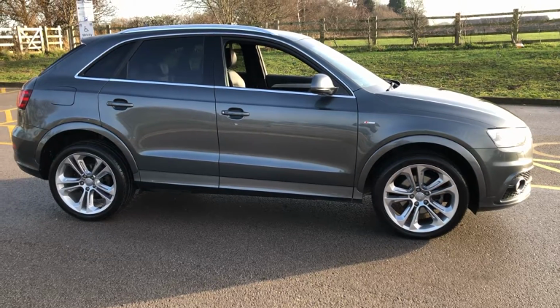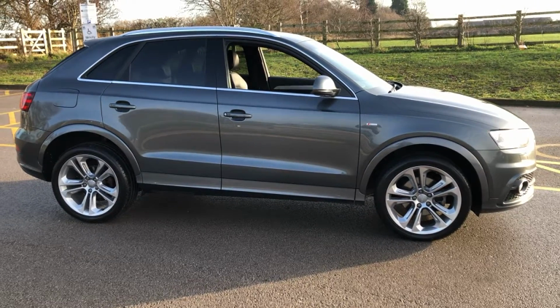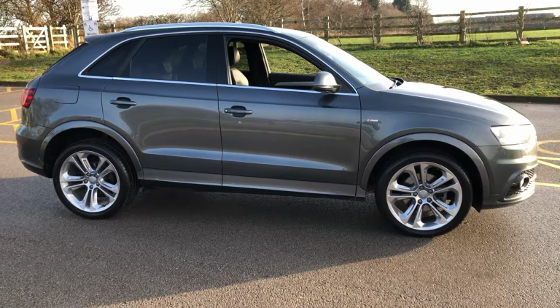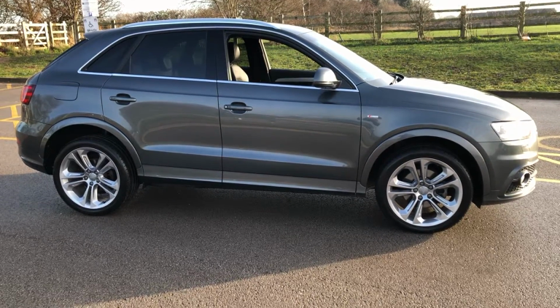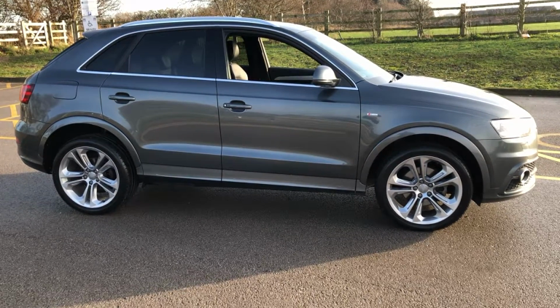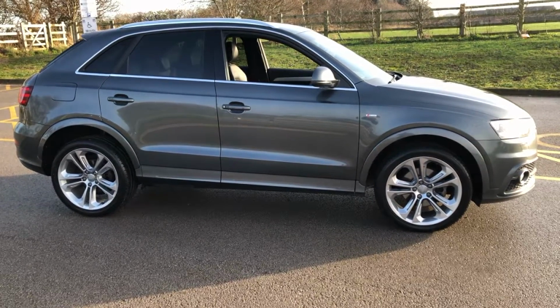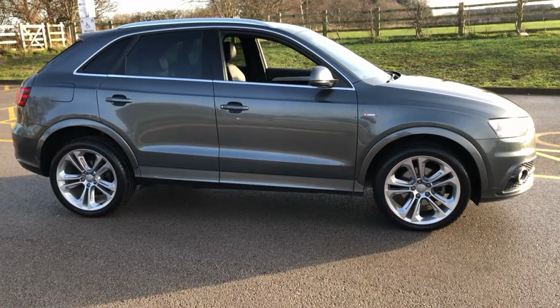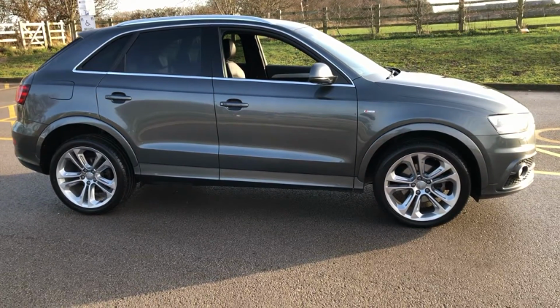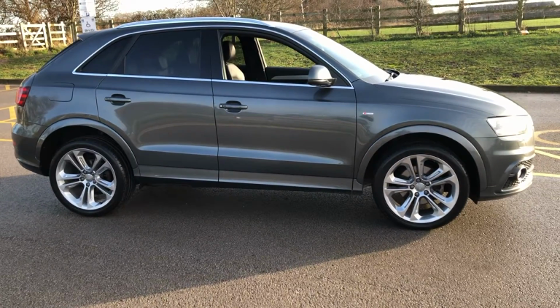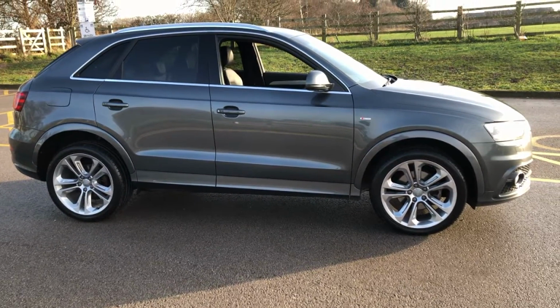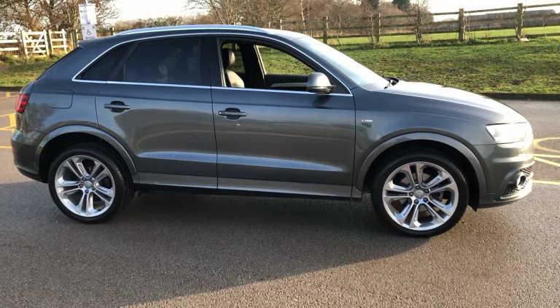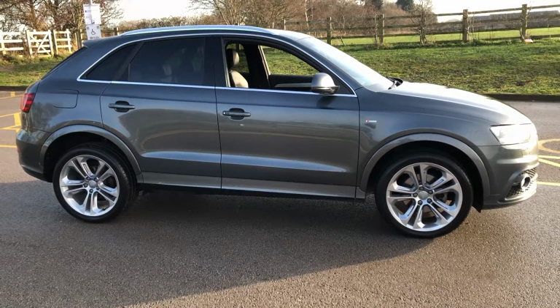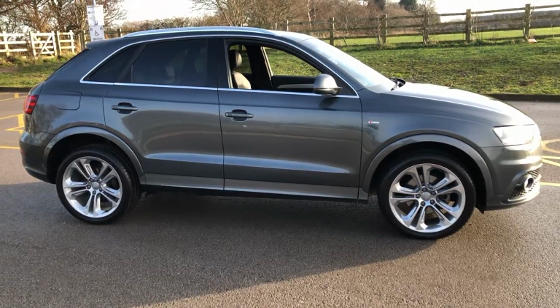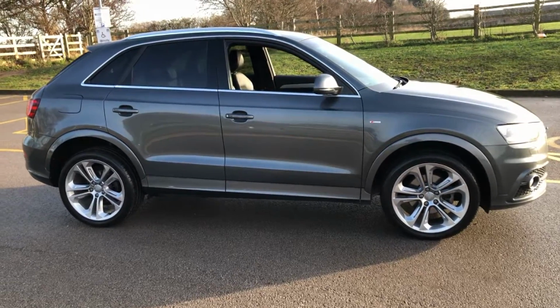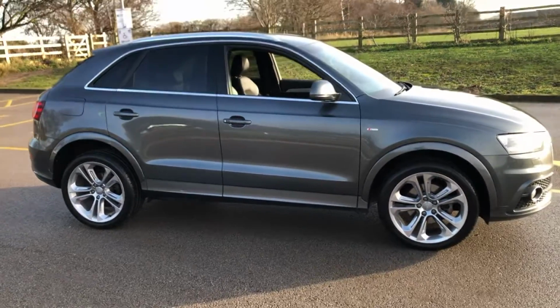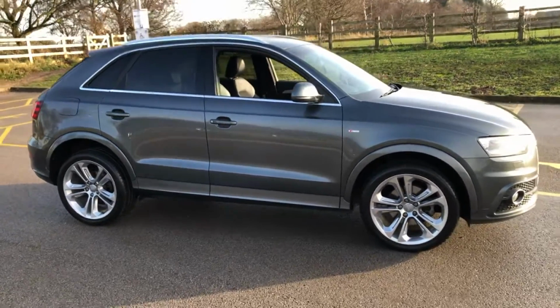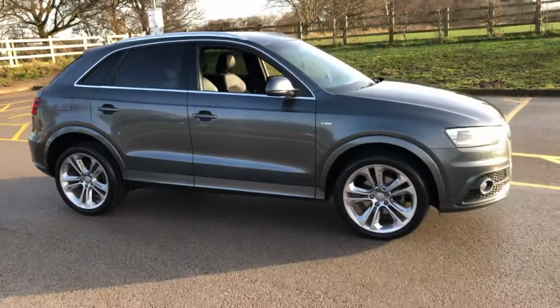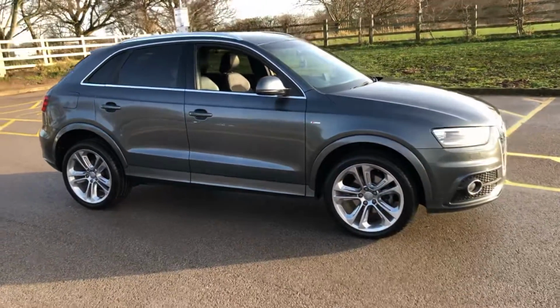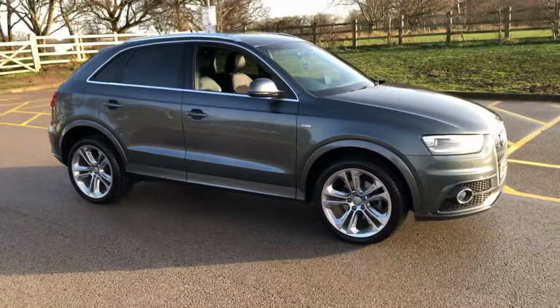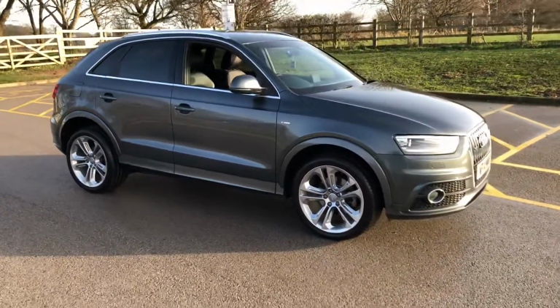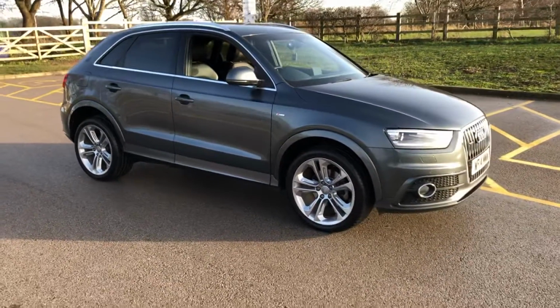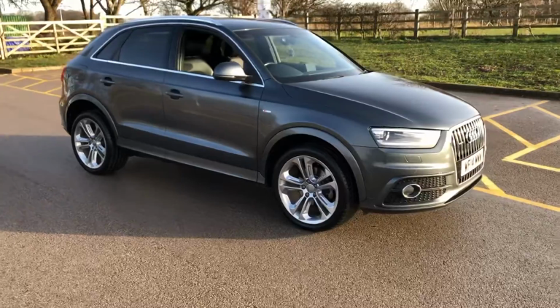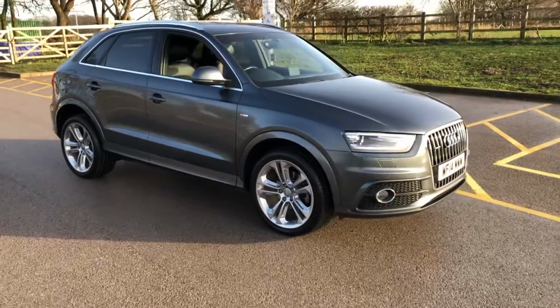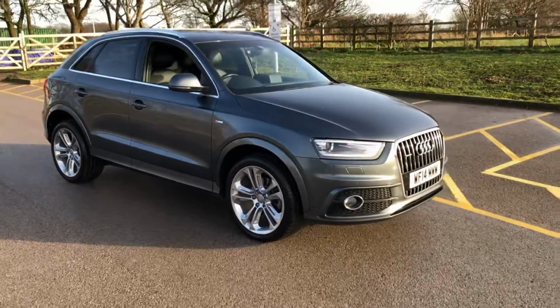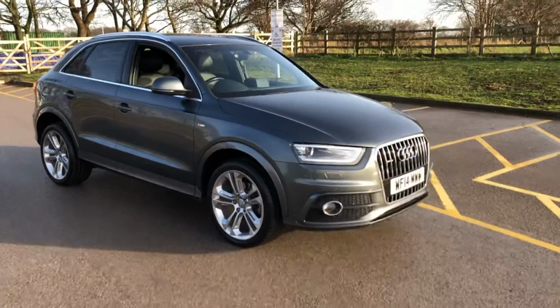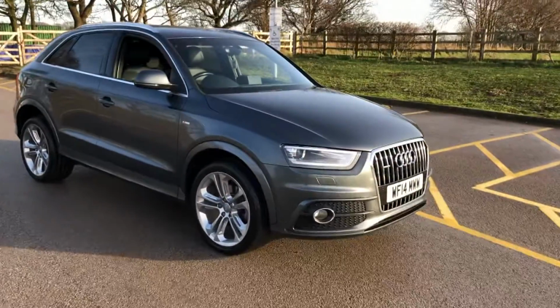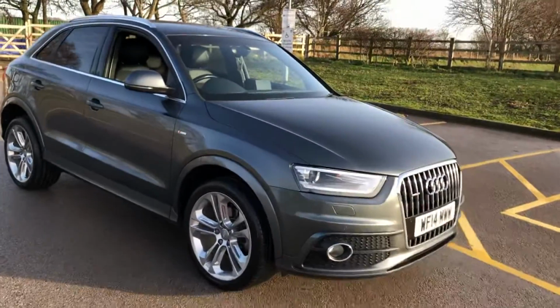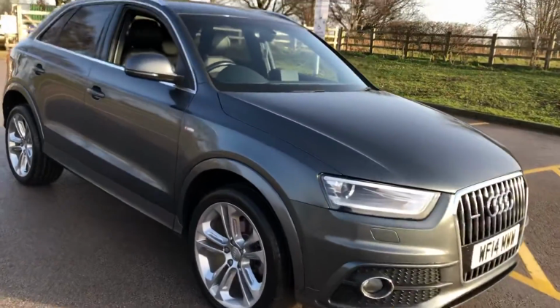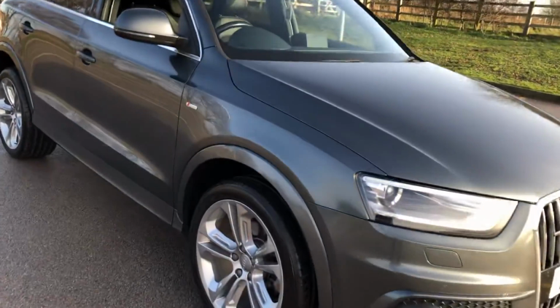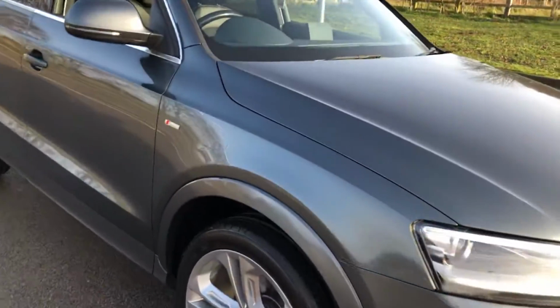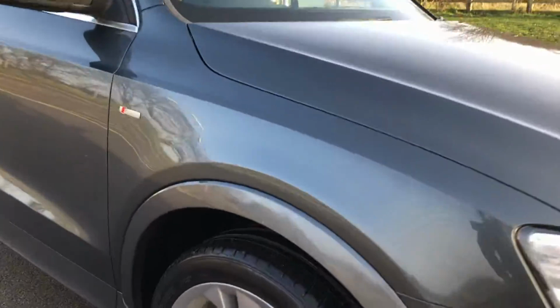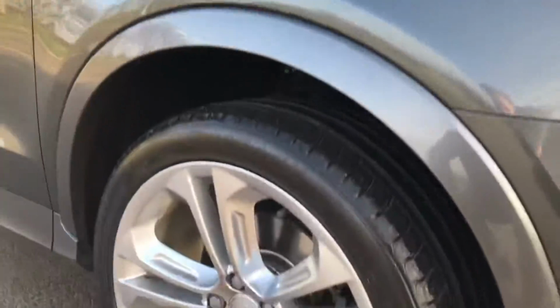Audi Q3 2.0 TDI S-Line. This car comes with a huge spec and it is the highly sought after automatic. It's finished in Daytona grey. It comes with the optionally upgraded 19-inch alloy wheels, all four of which are completely unmarked as you can see here. The car wants for nothing.